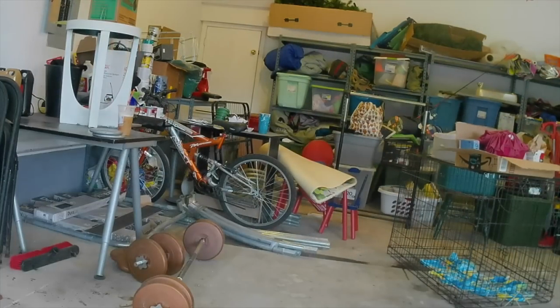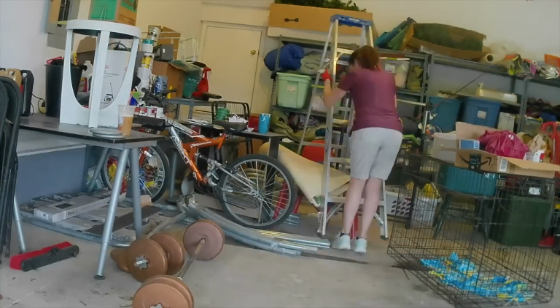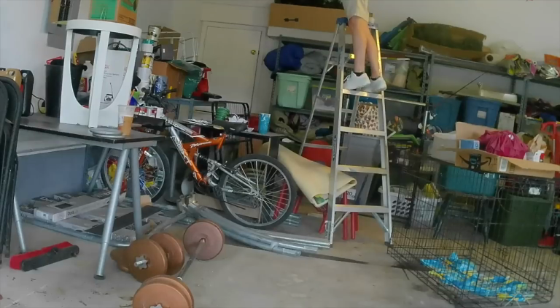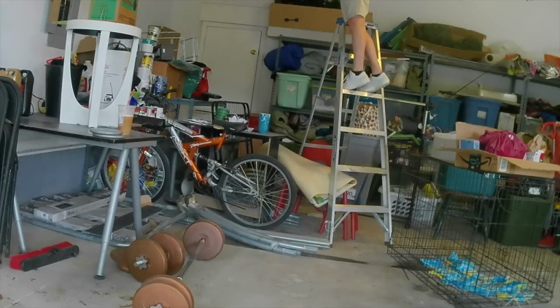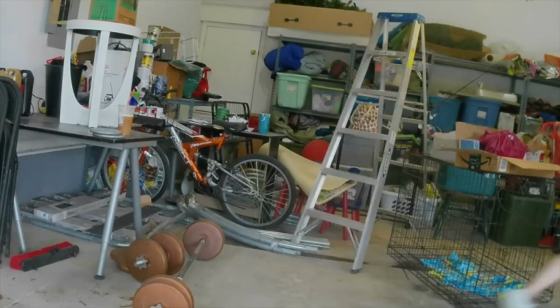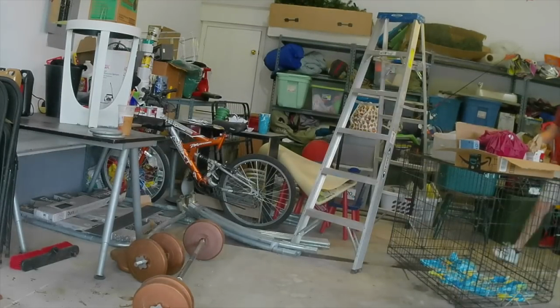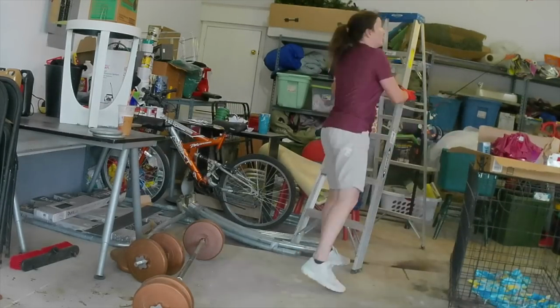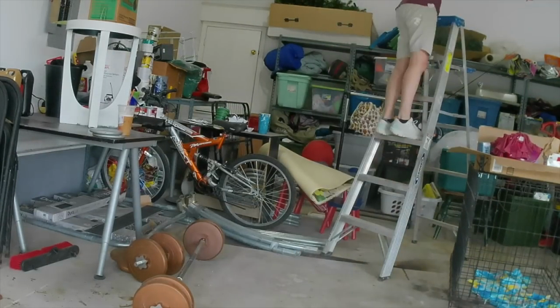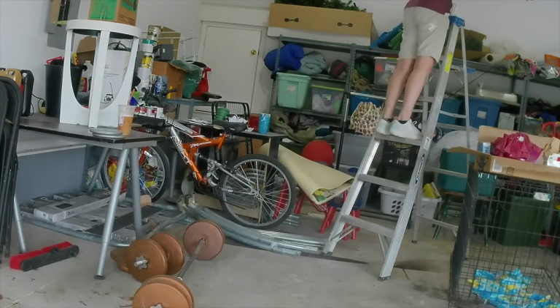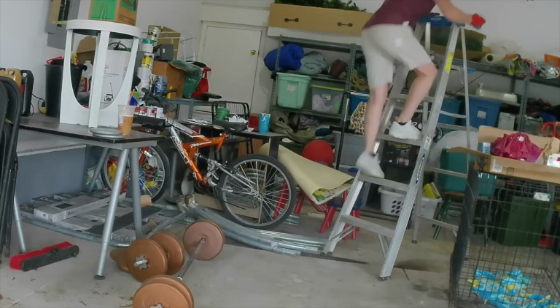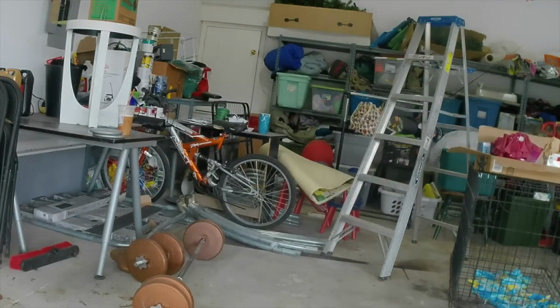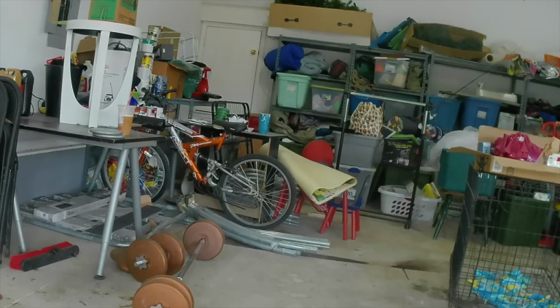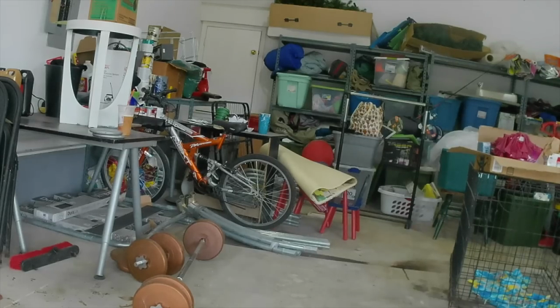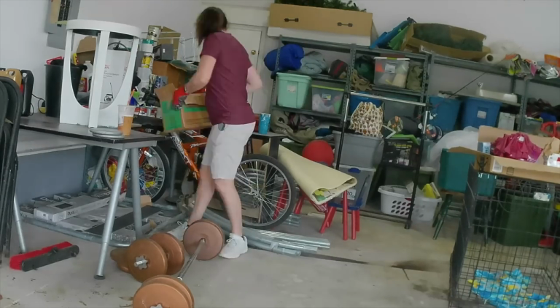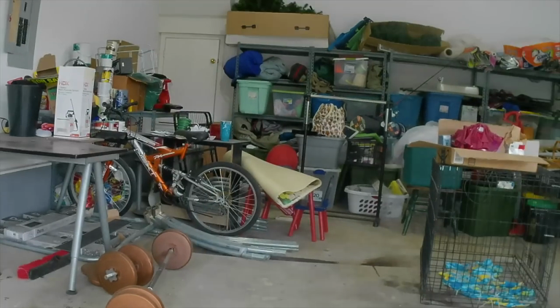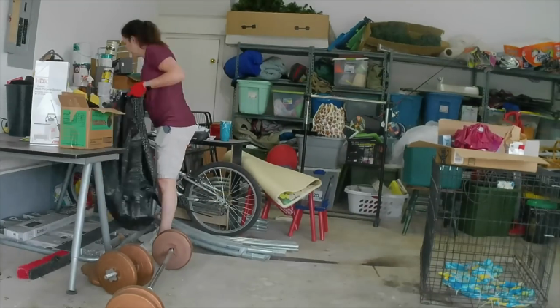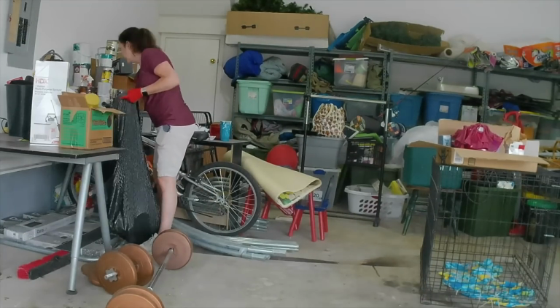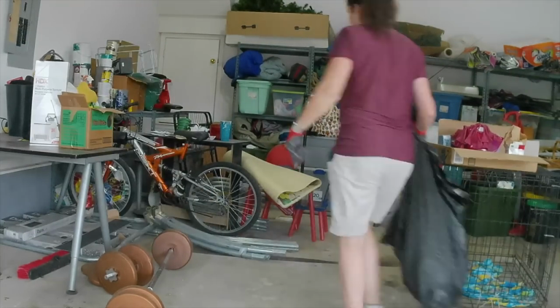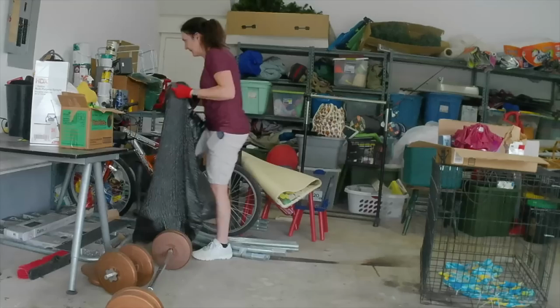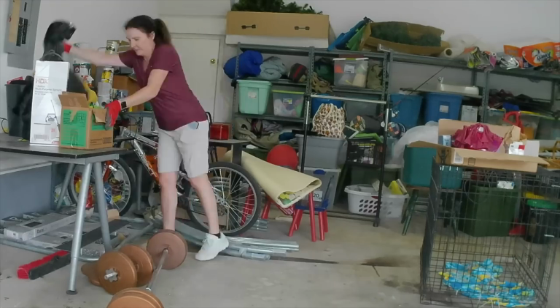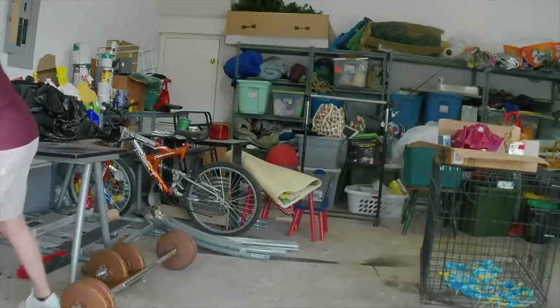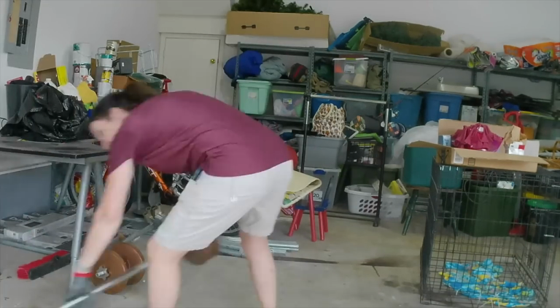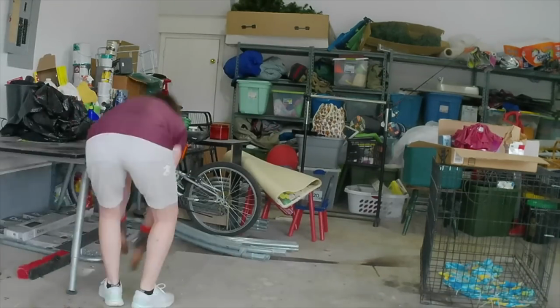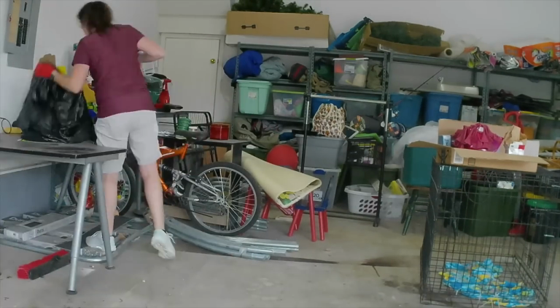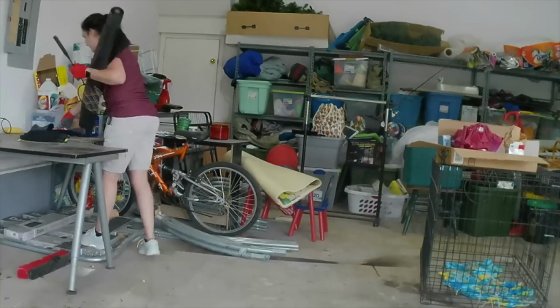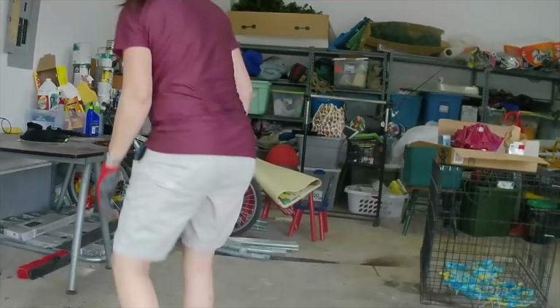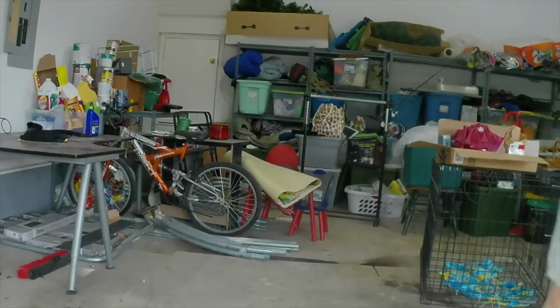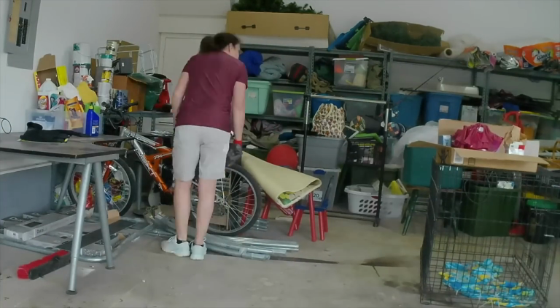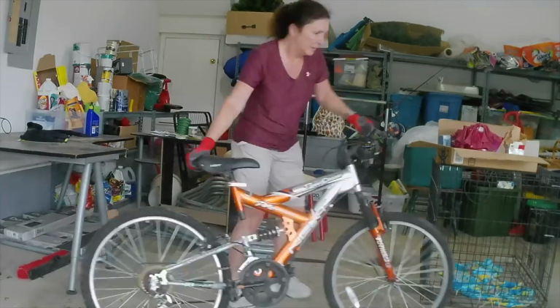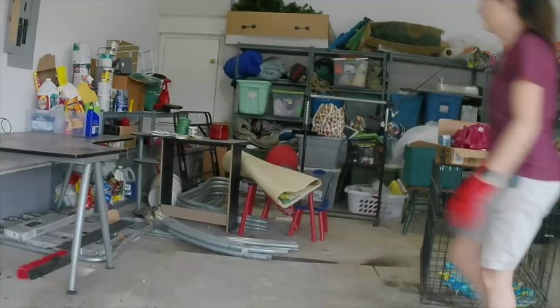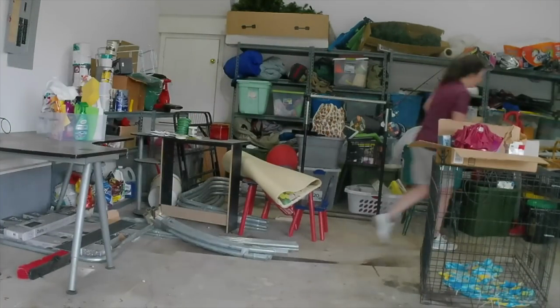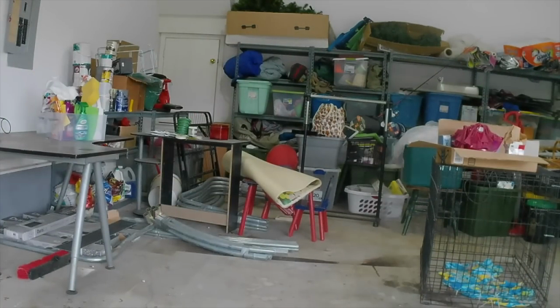I'm replacing the light bulbs with daylight light bulbs. I'm moving a lot of the stuff out into the driveway.